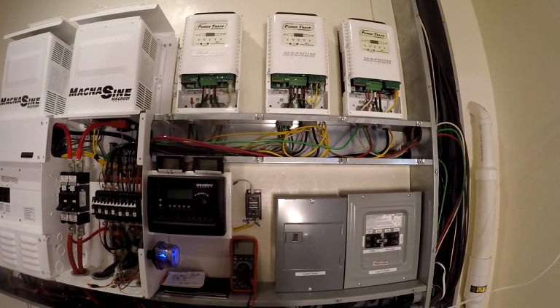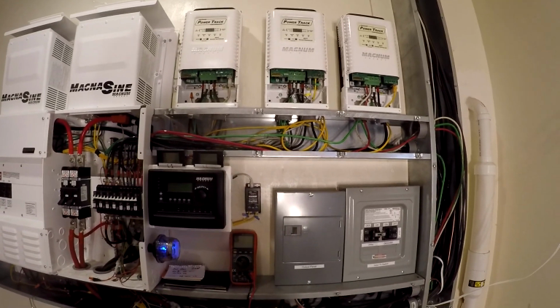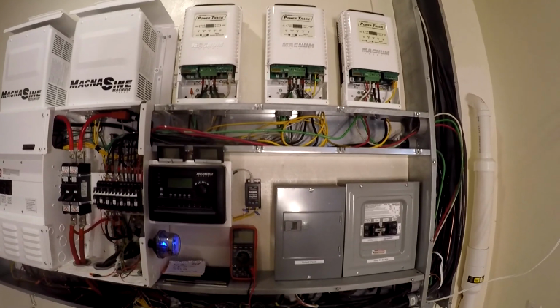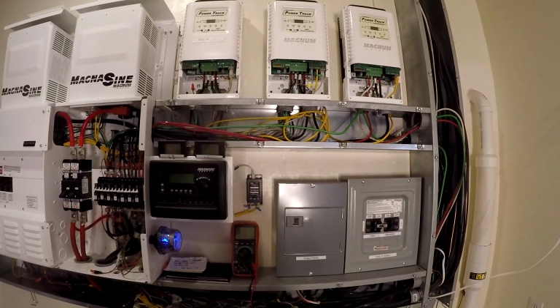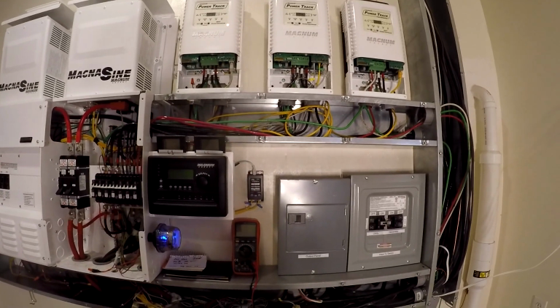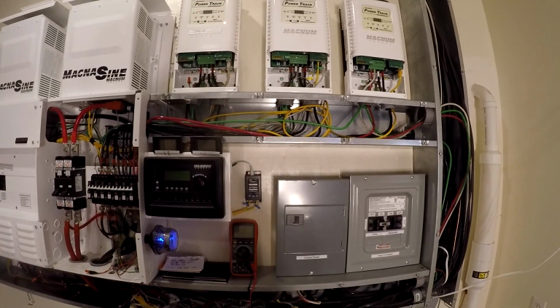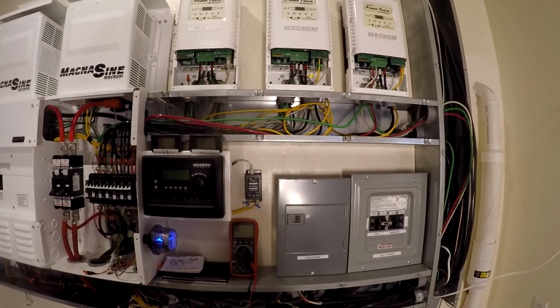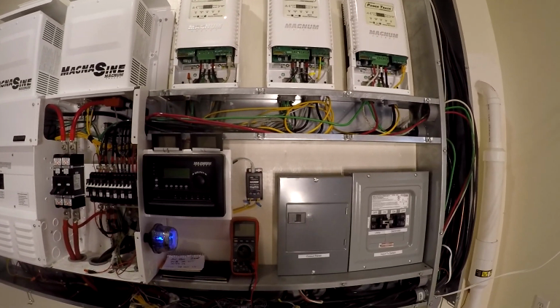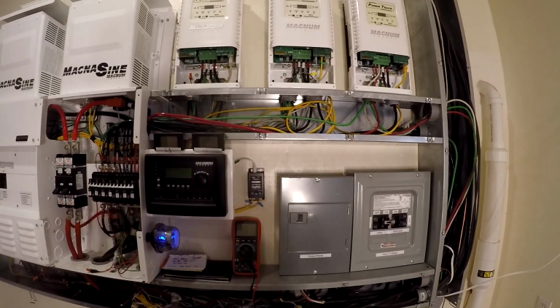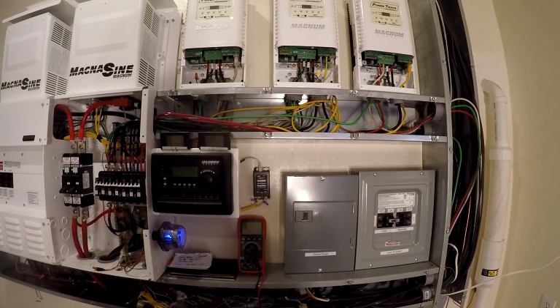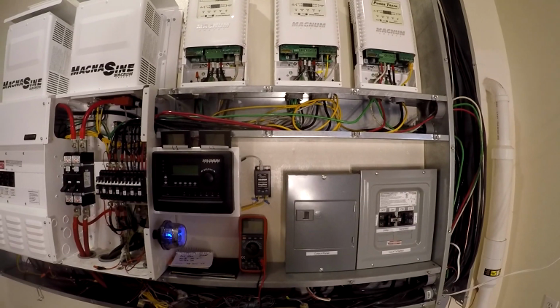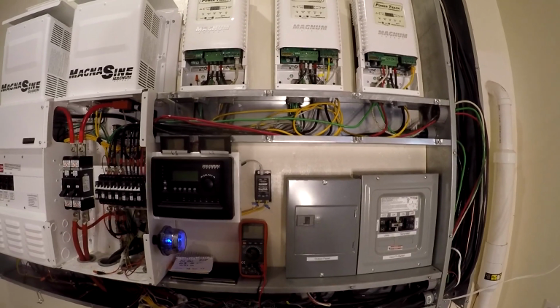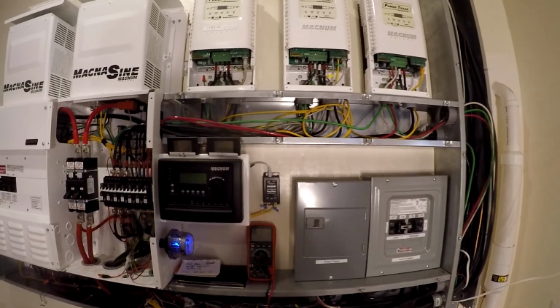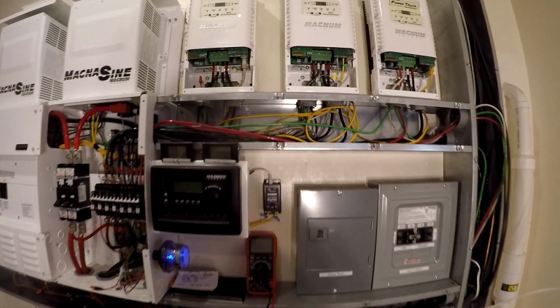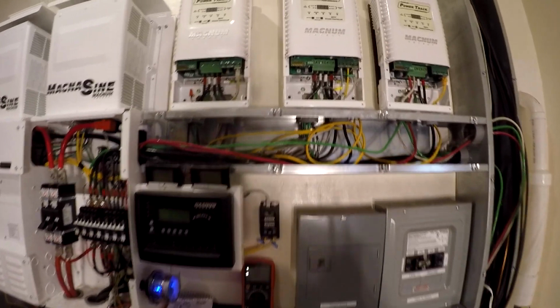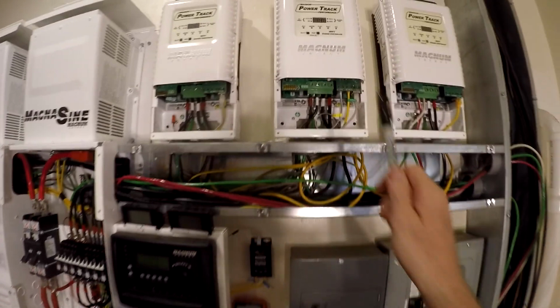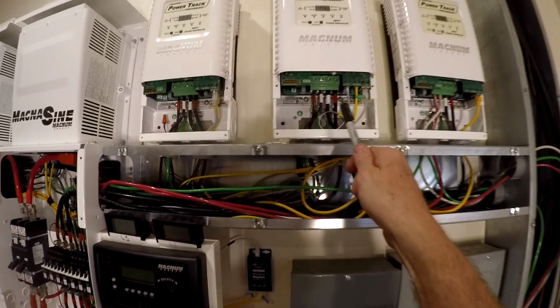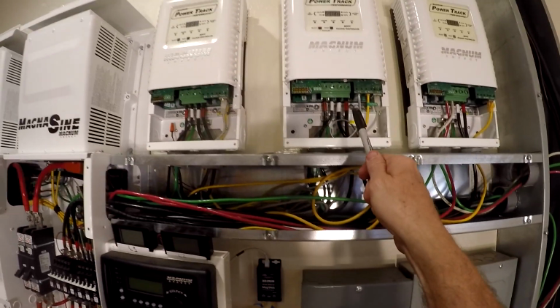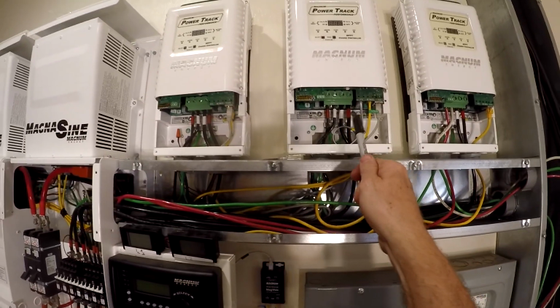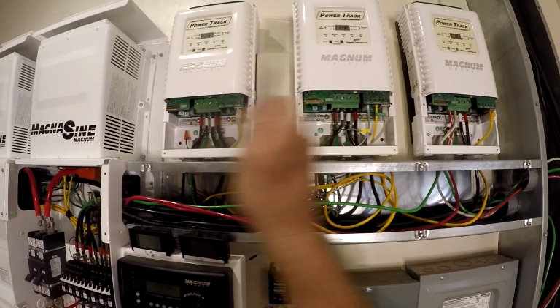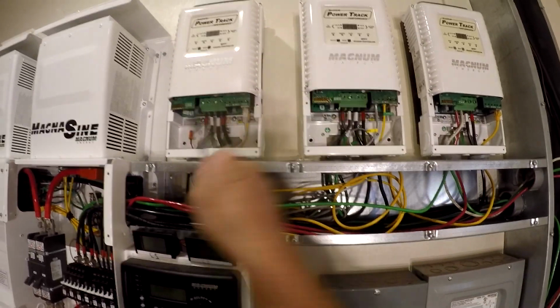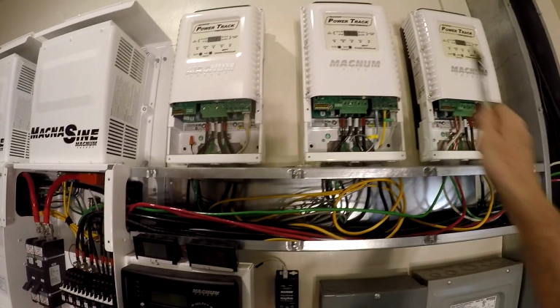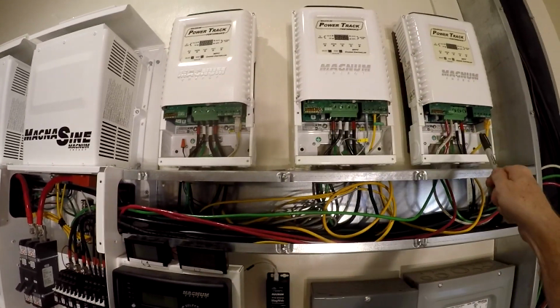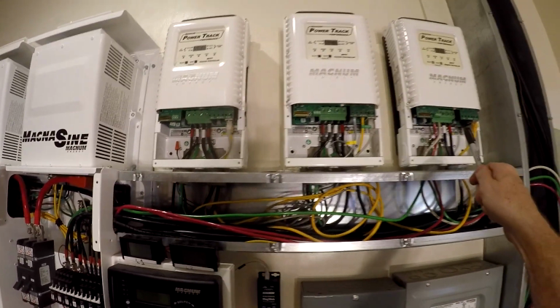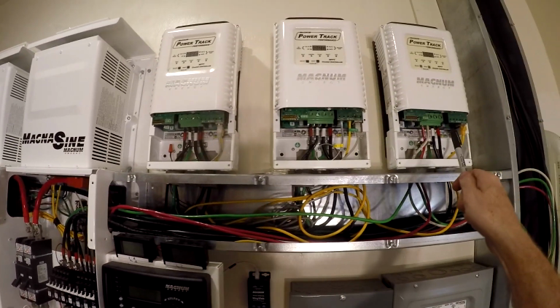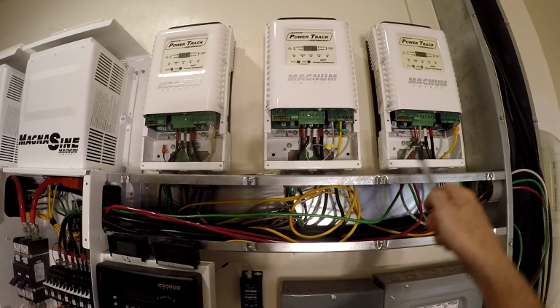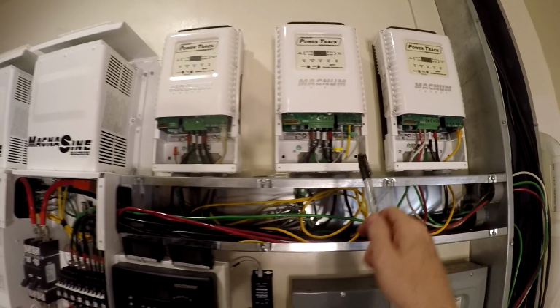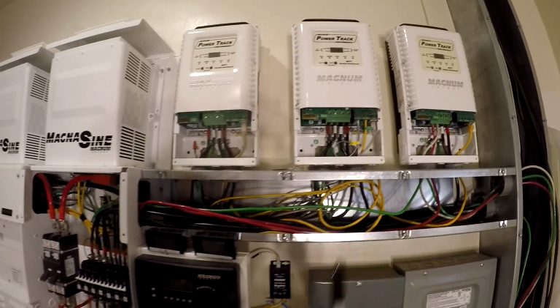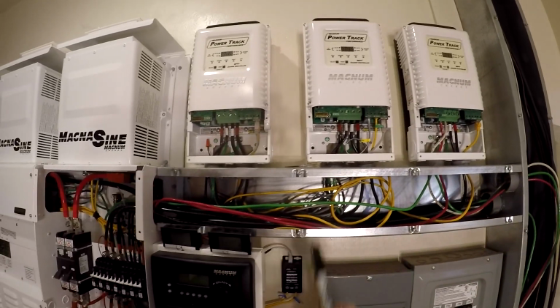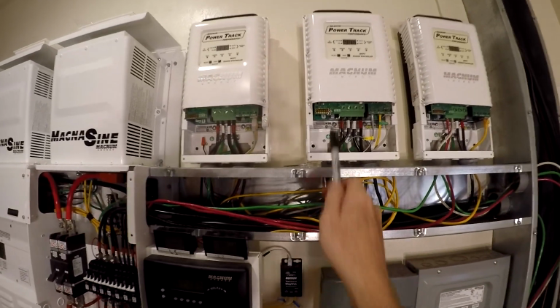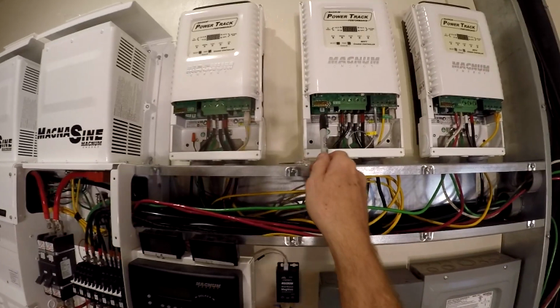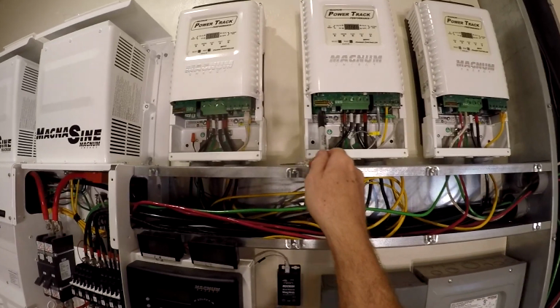That's basically it. Now let's talk about the stacking — these are all working together, connected, communicating, working together. You have a master and two slaves, and the way you select that is through the dip switches.